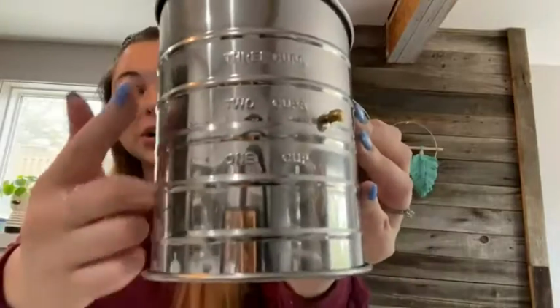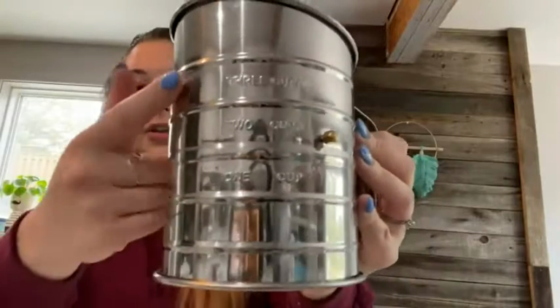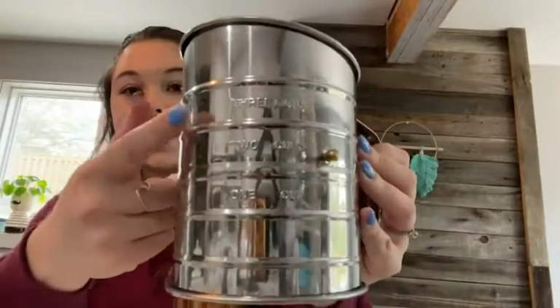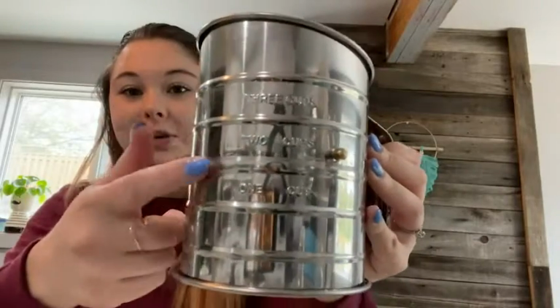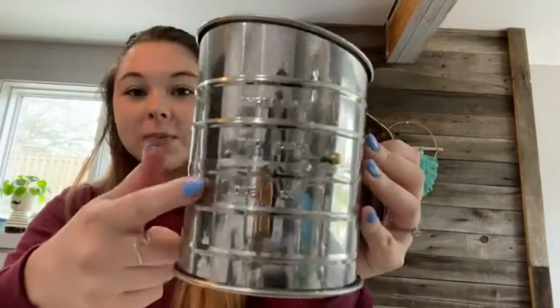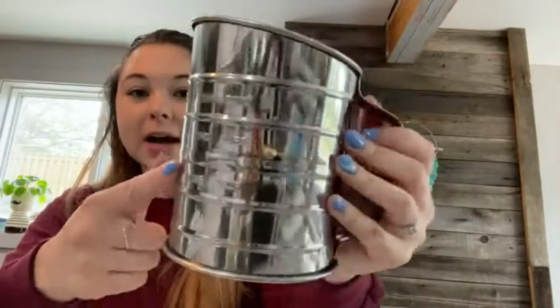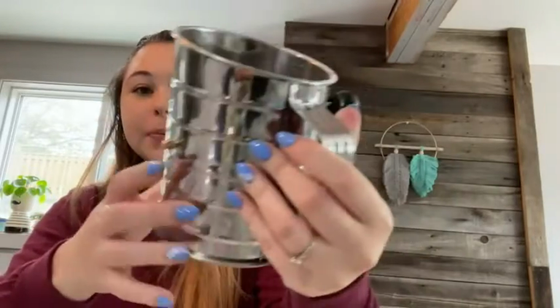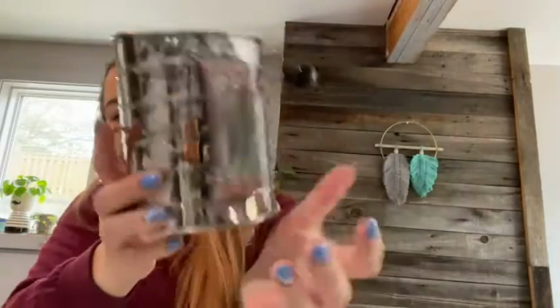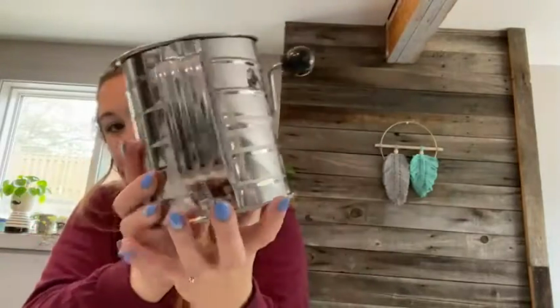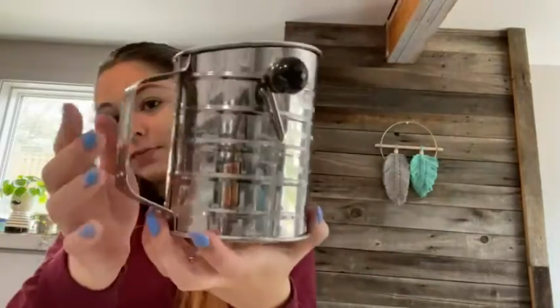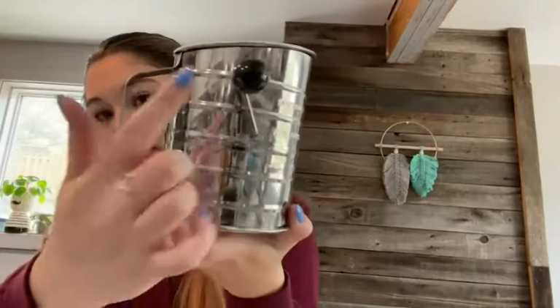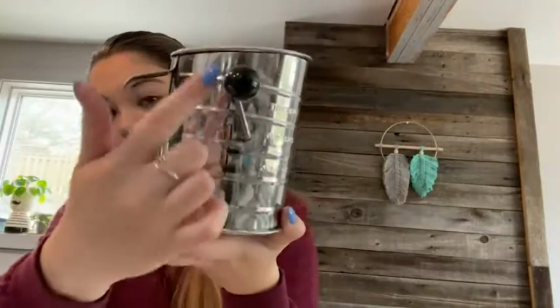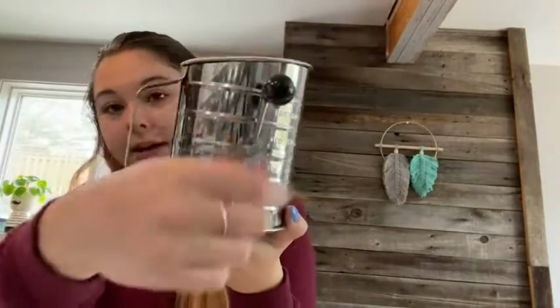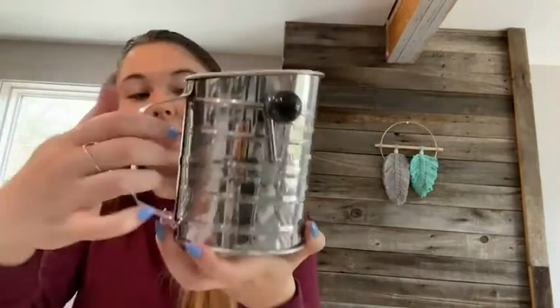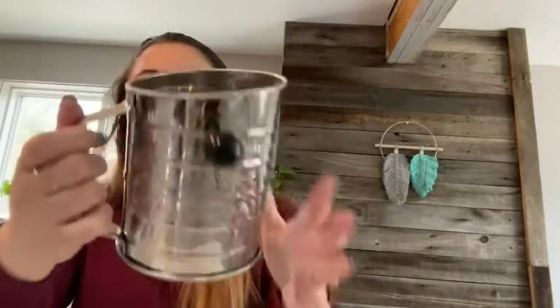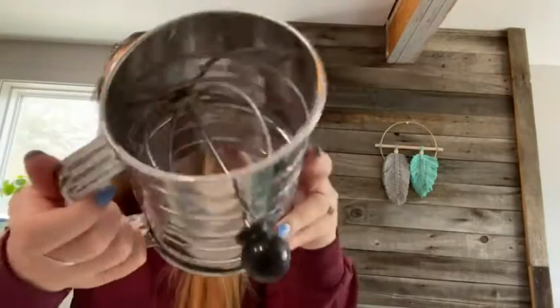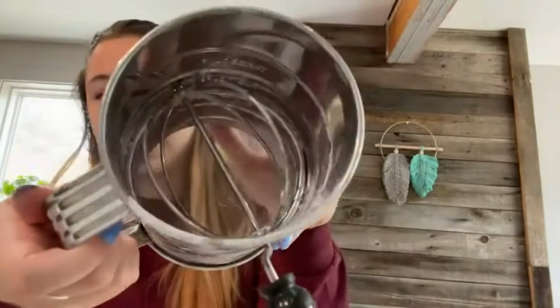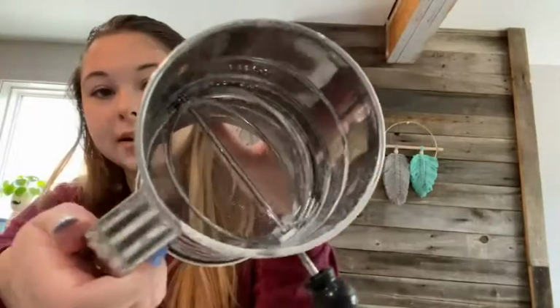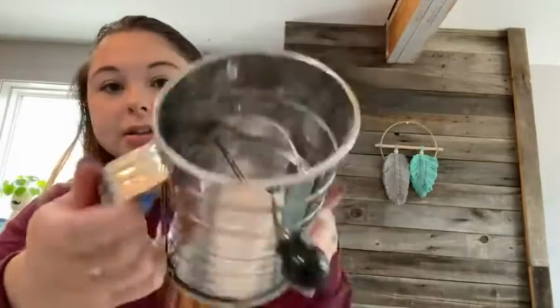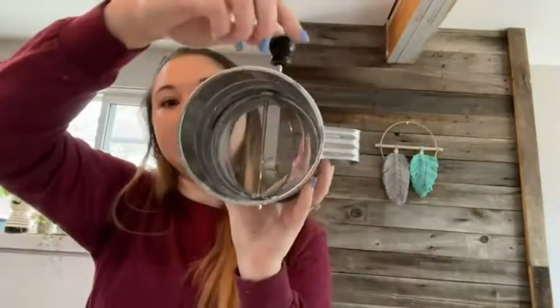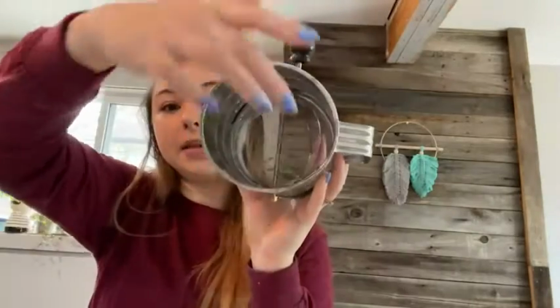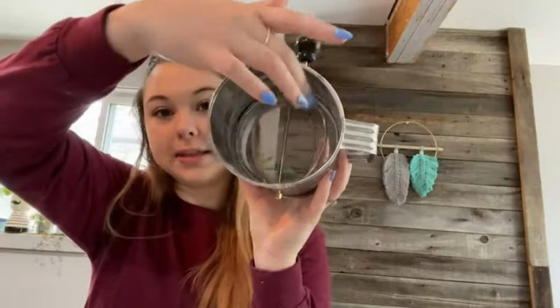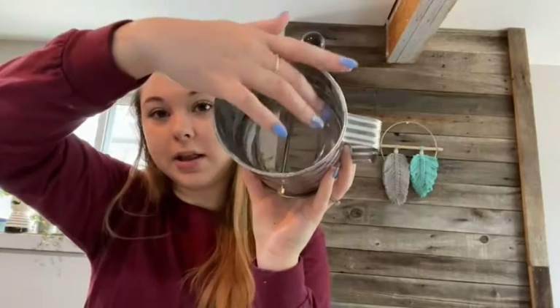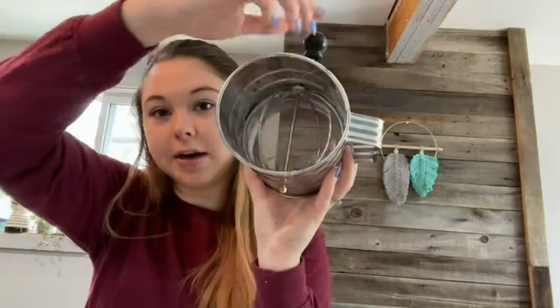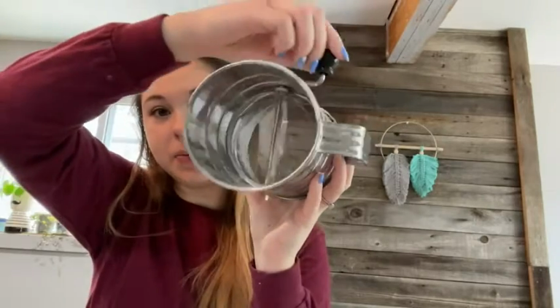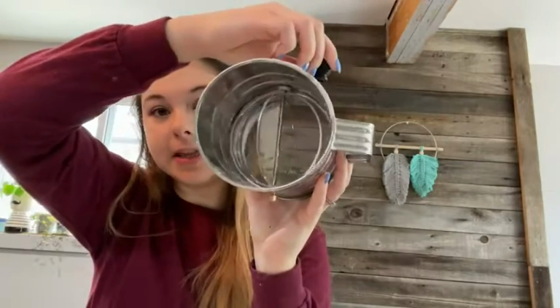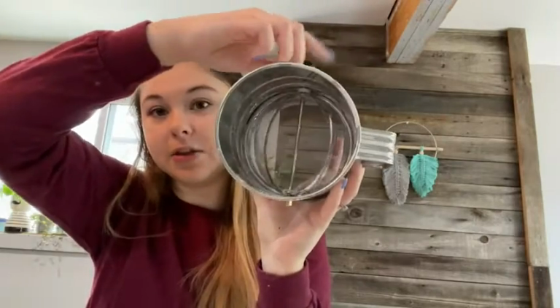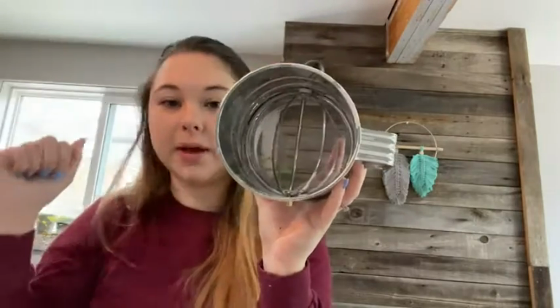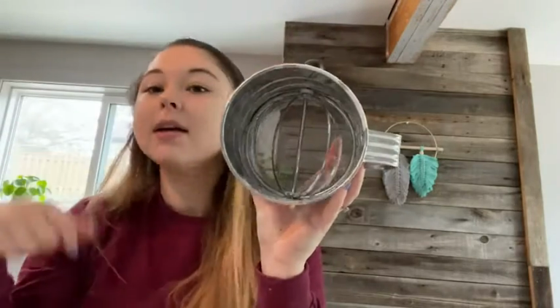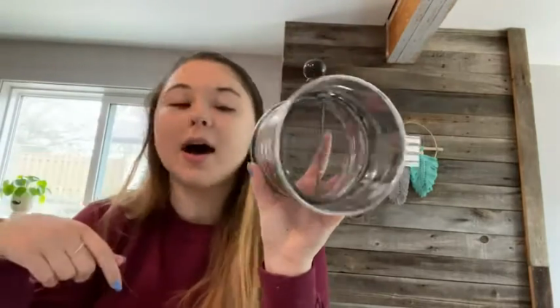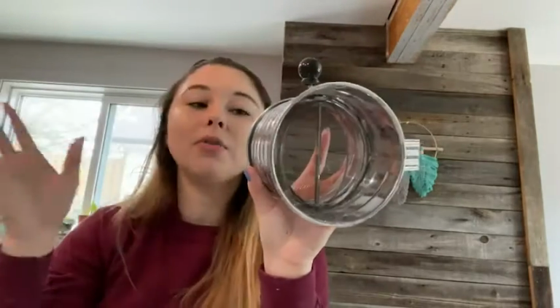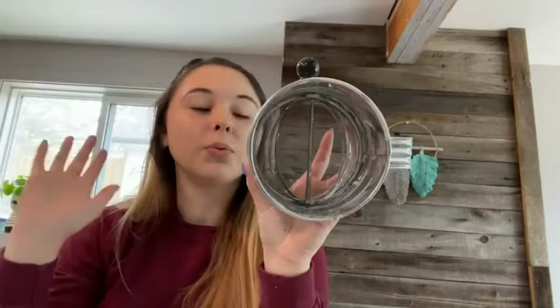Three cups, two cups, one cup — you can see the measurements right there. There's the spinner on the outside, and inside this ball here is what sifts through it.